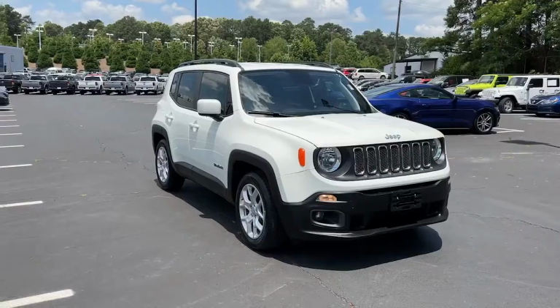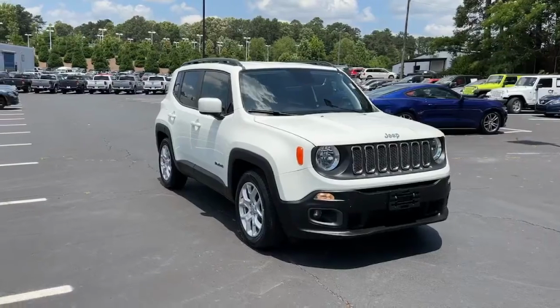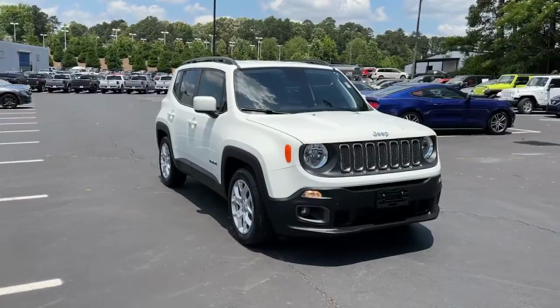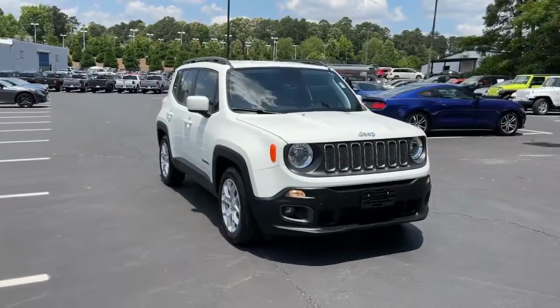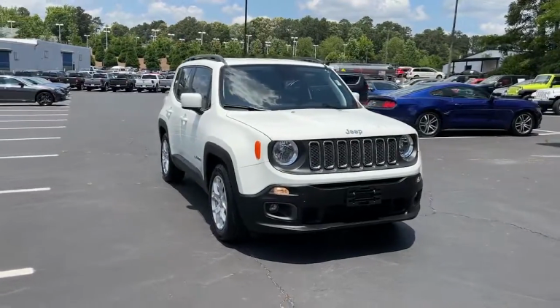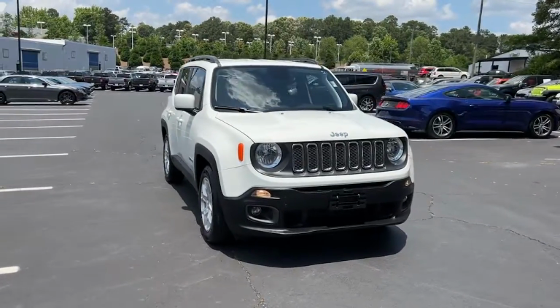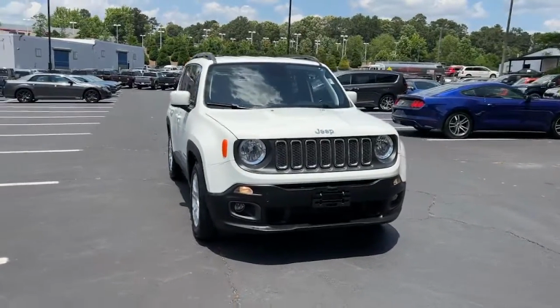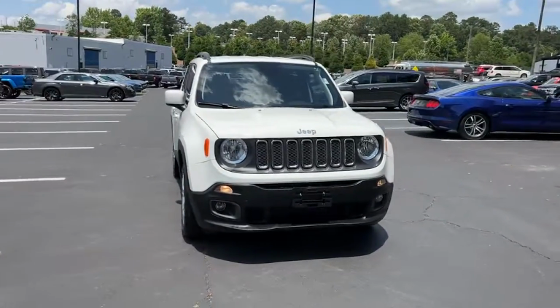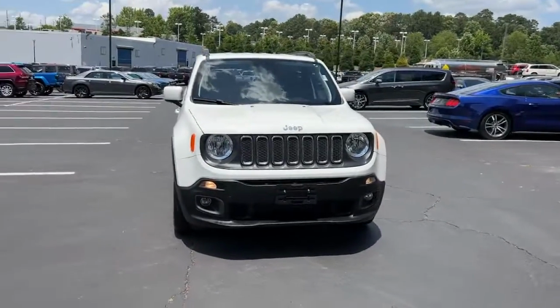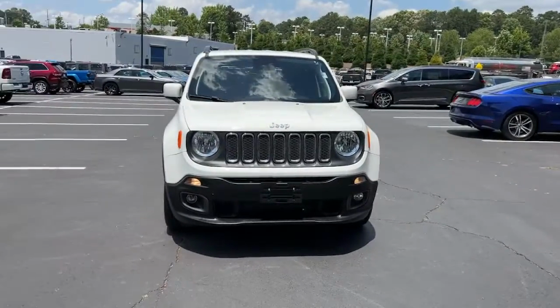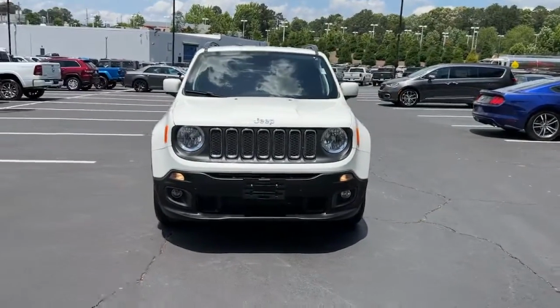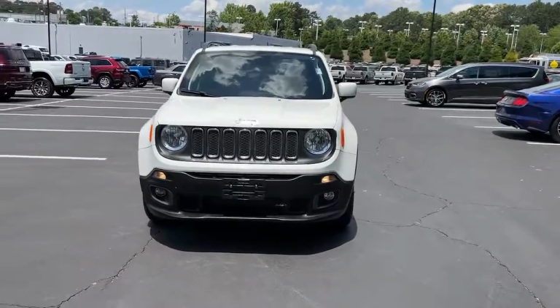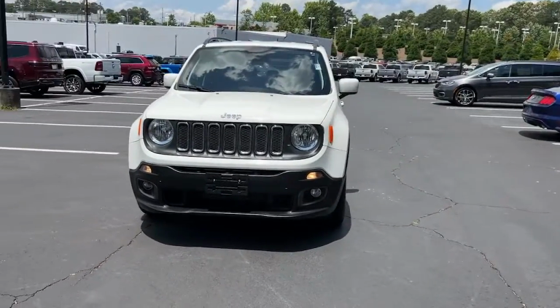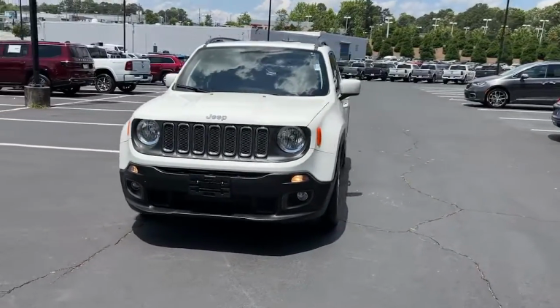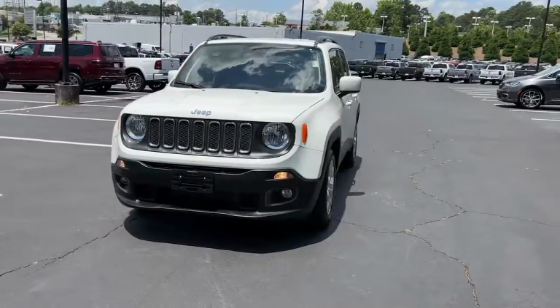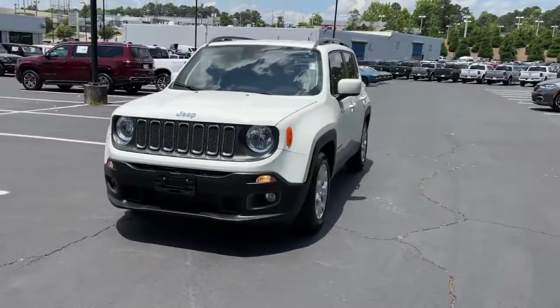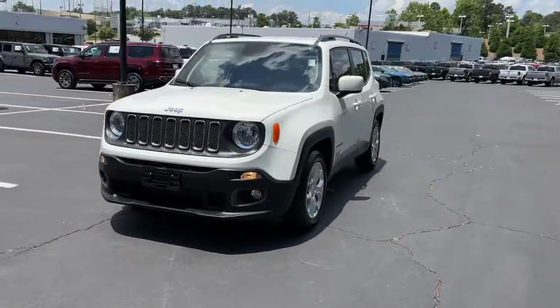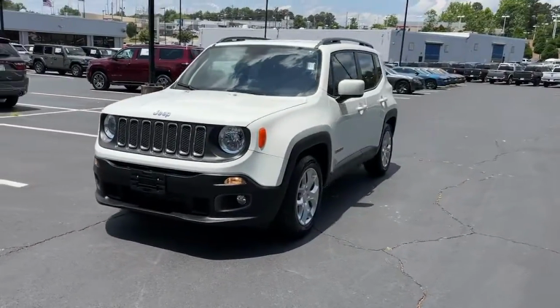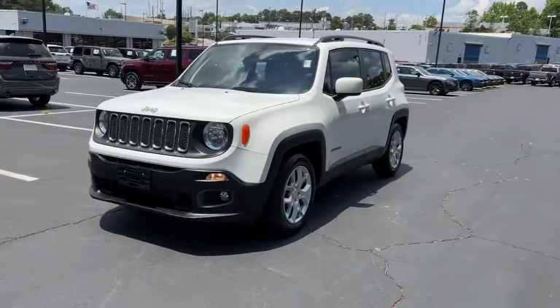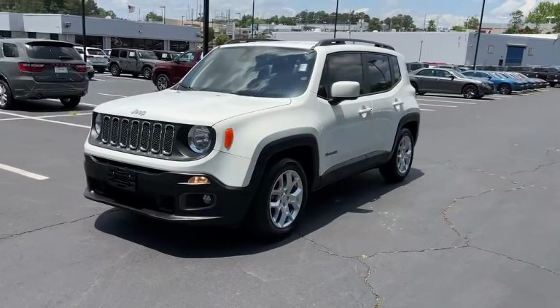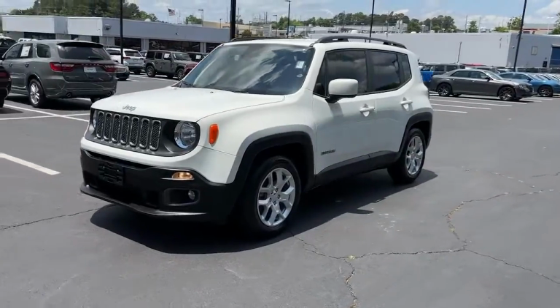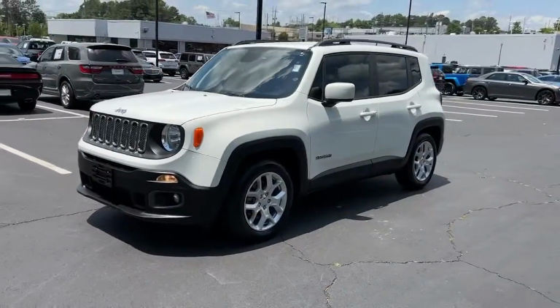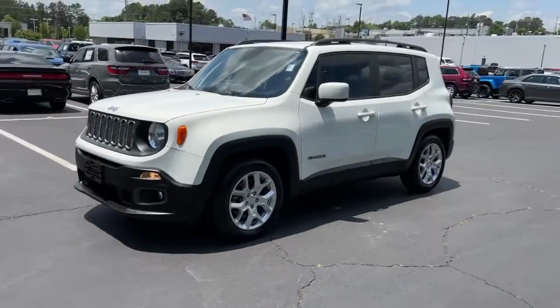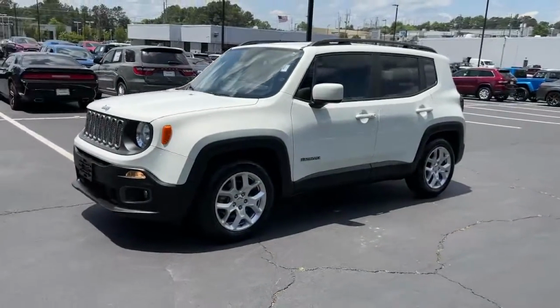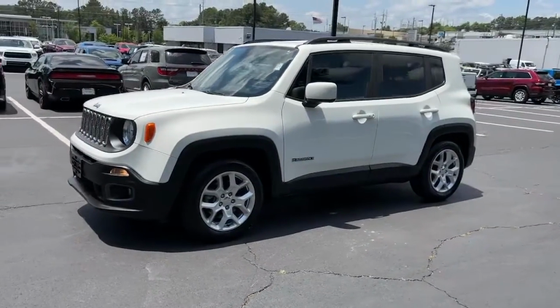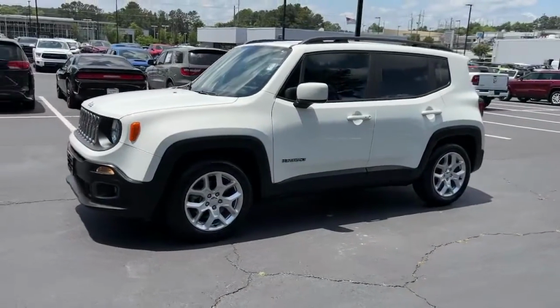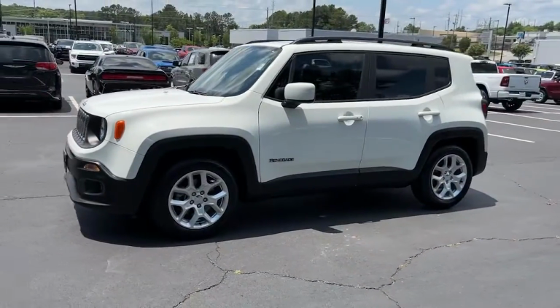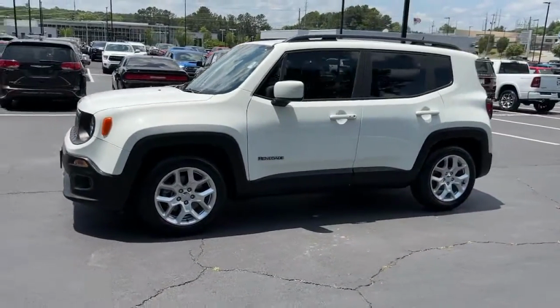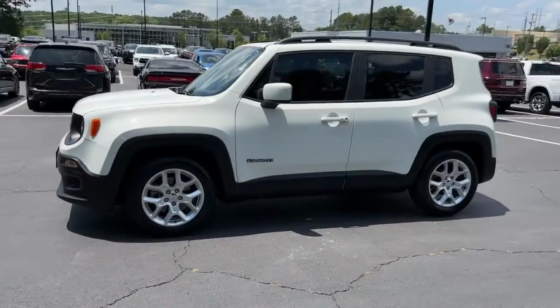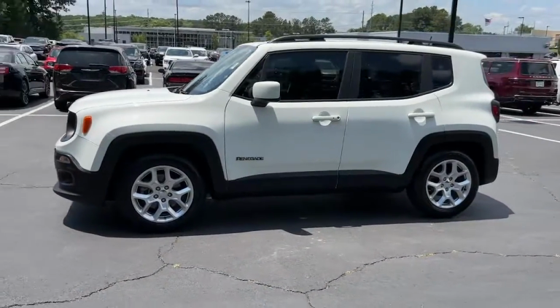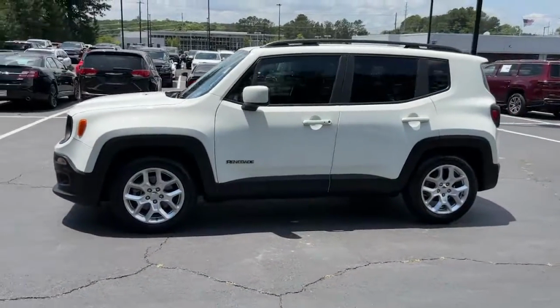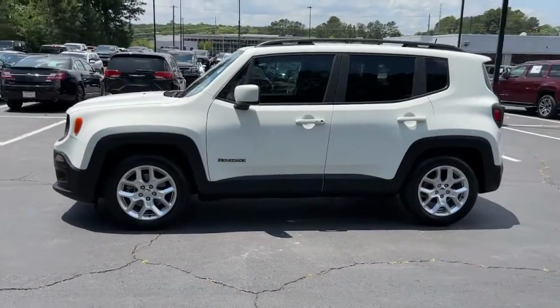Enjoy the view of this 2018 Jeep Renegade. This vehicle is an outstanding buy with fewer than 30,000 miles on the odometer.